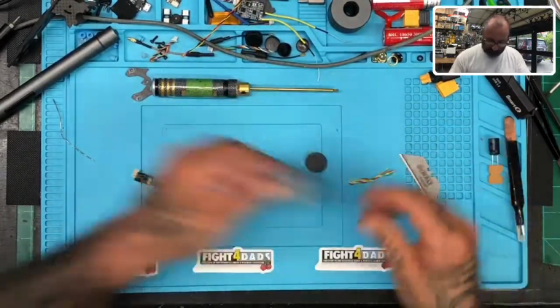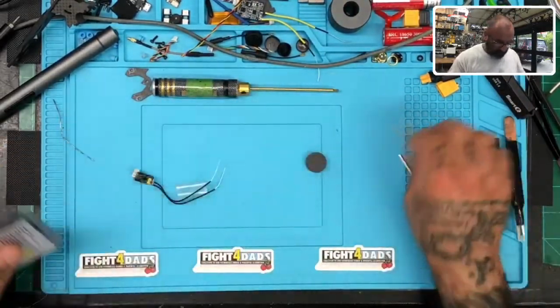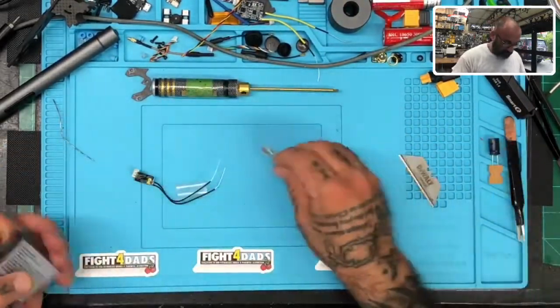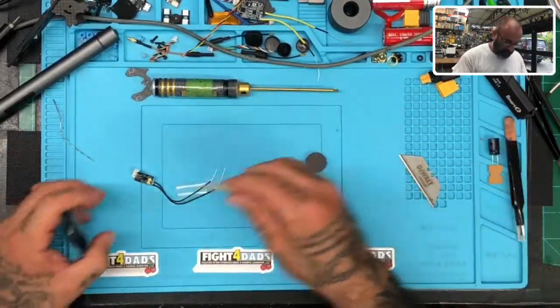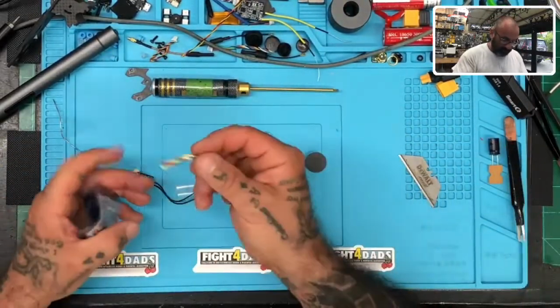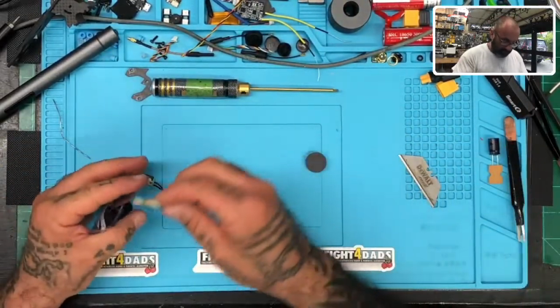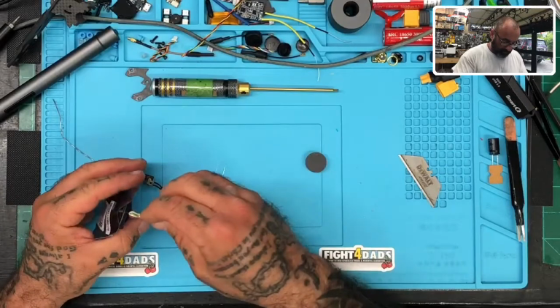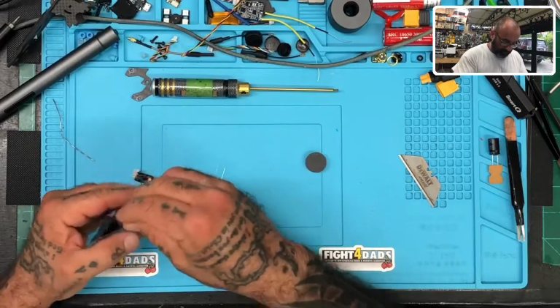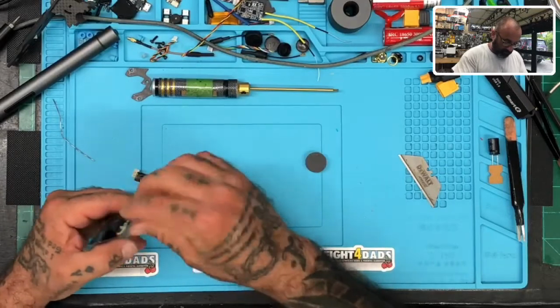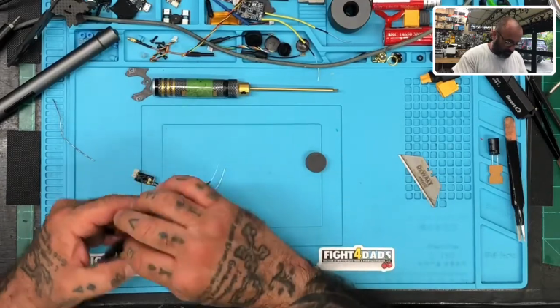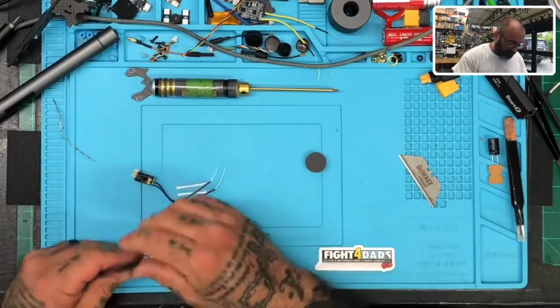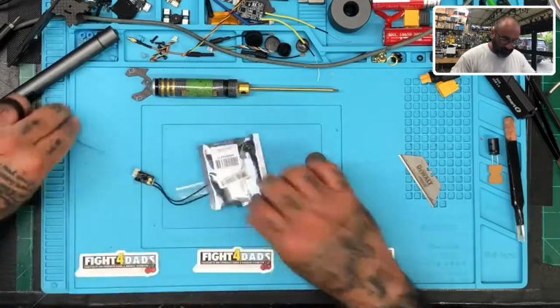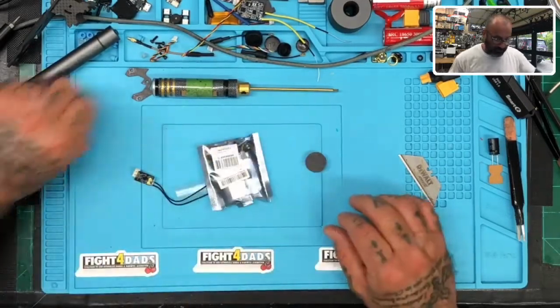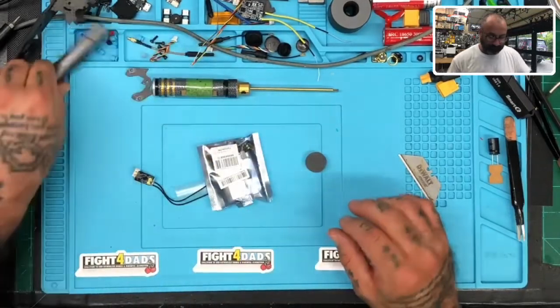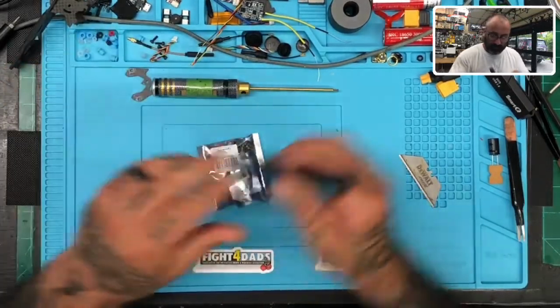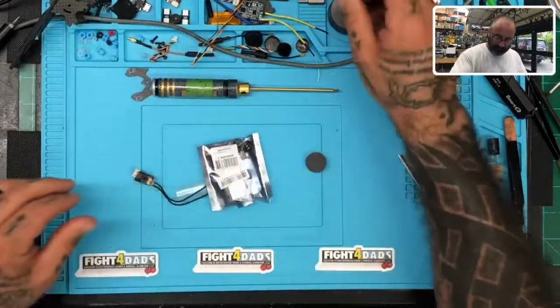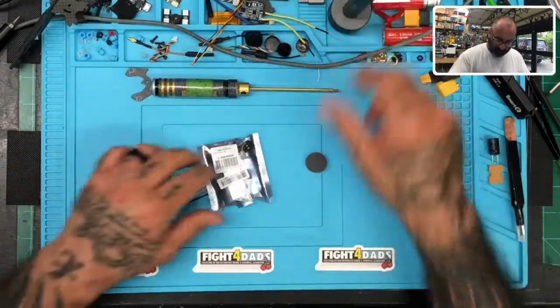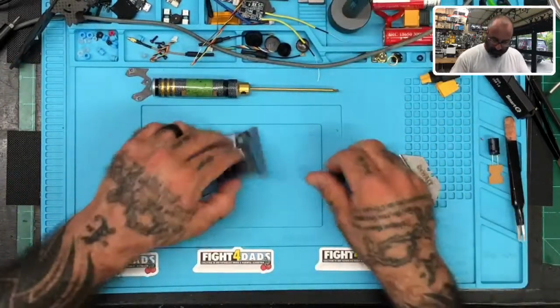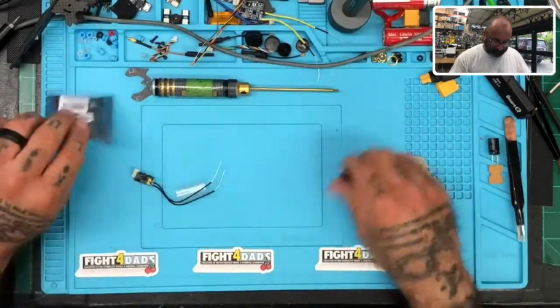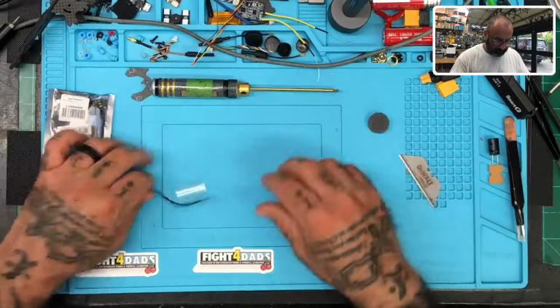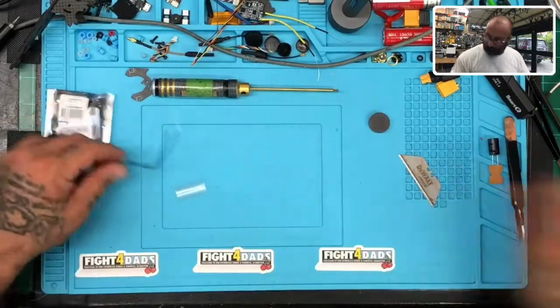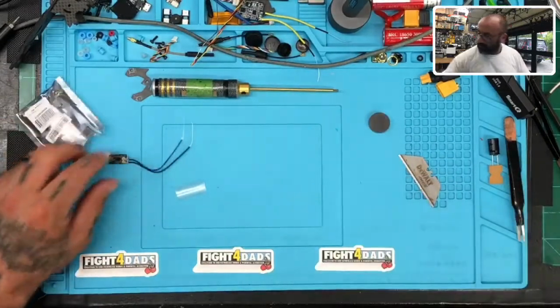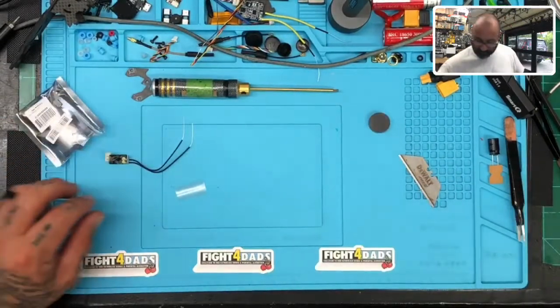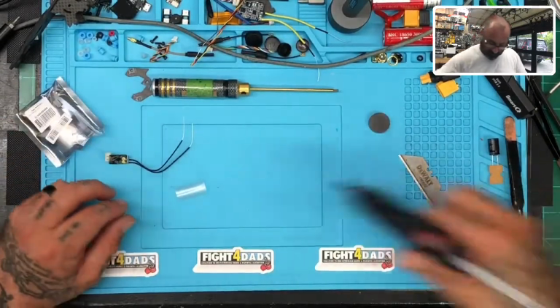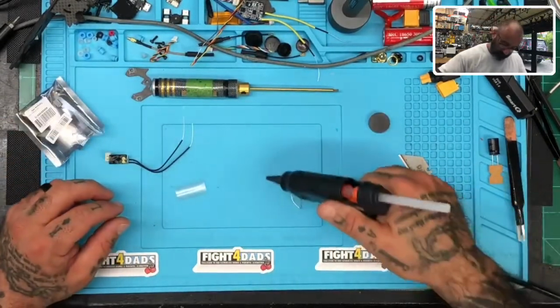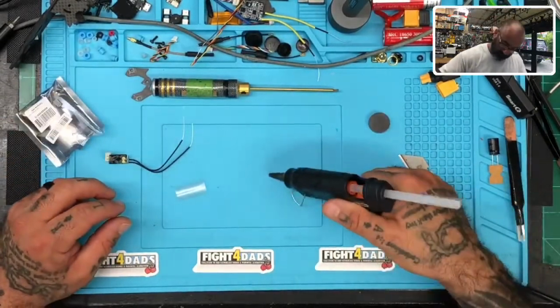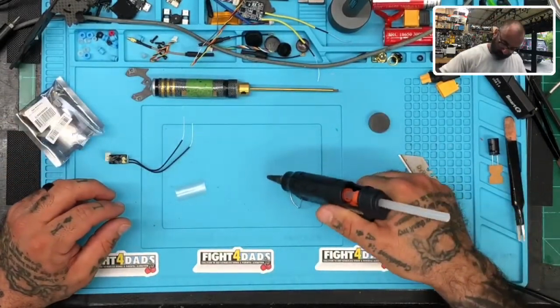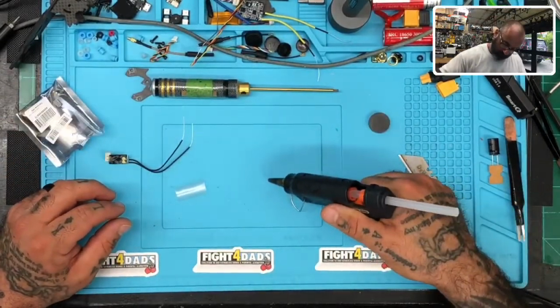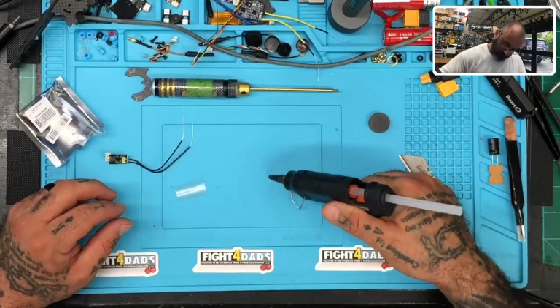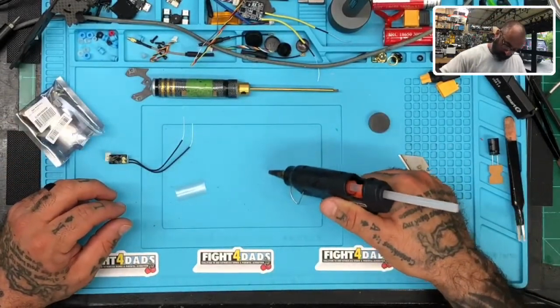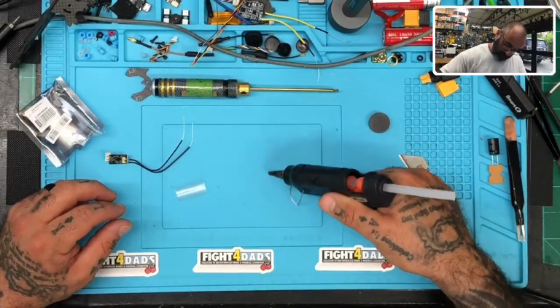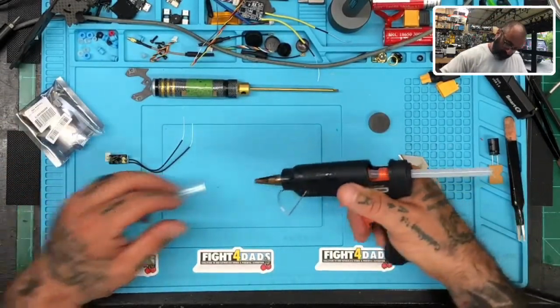Actually, I'm going to give the customer those wires — he'd probably use them down the road if he needs them. Let me put my electric screwdriver back and see how the heat gun's doing.